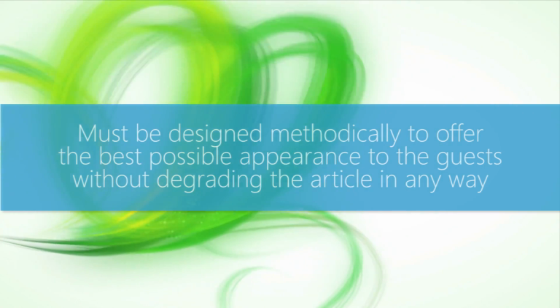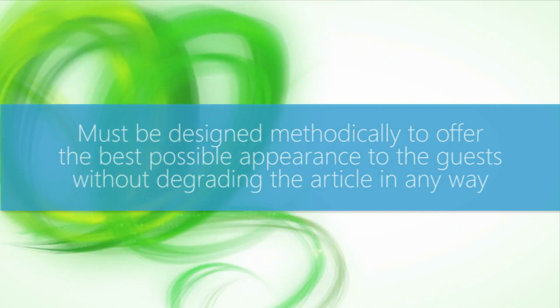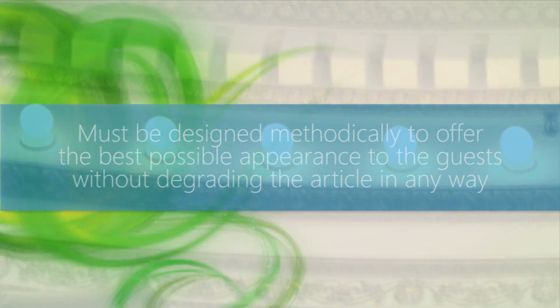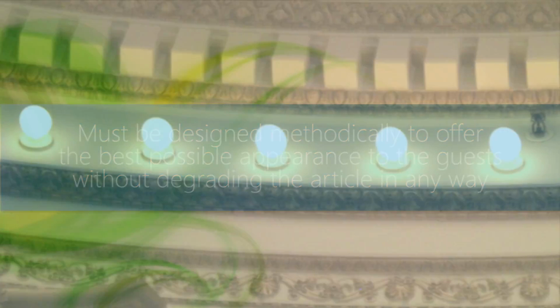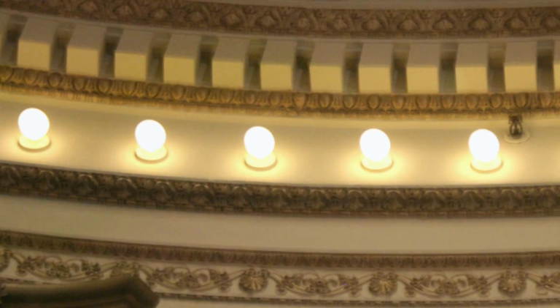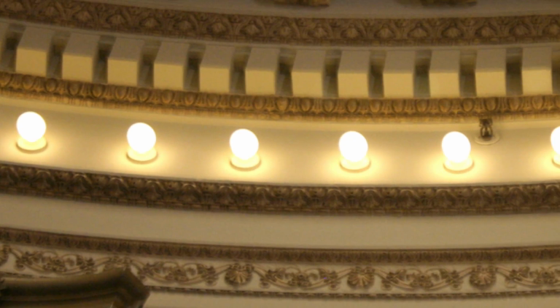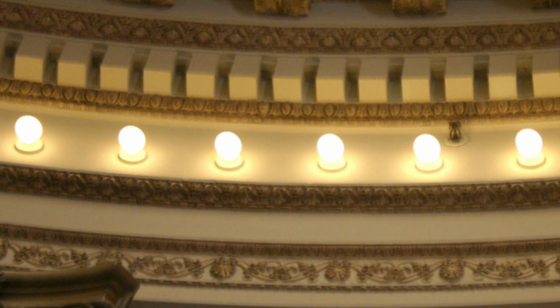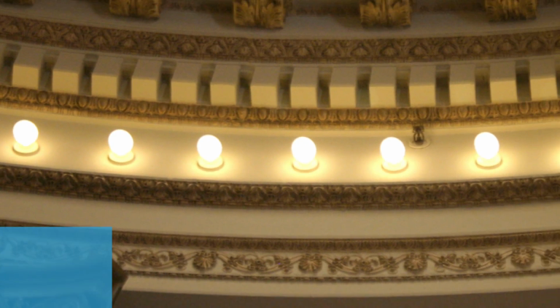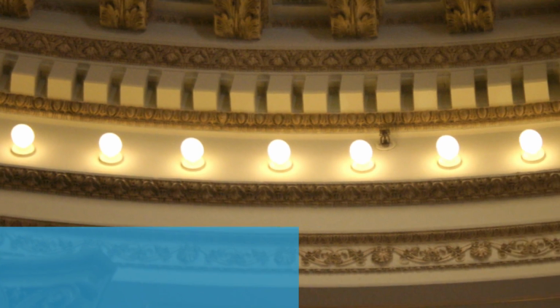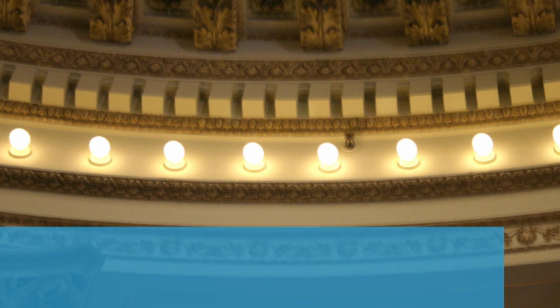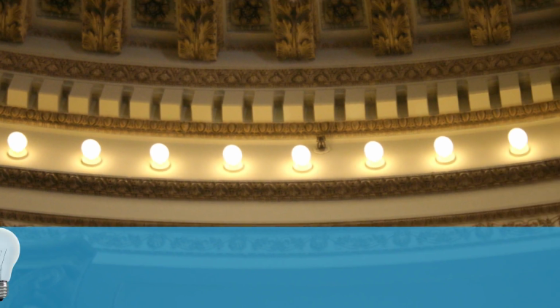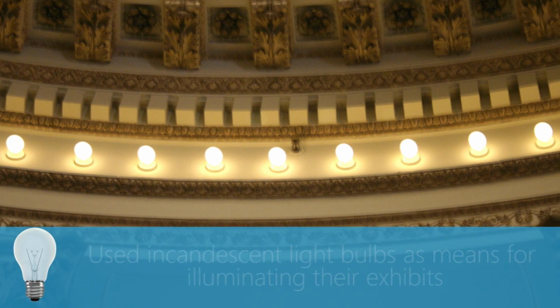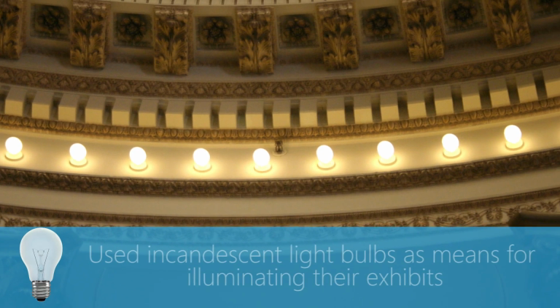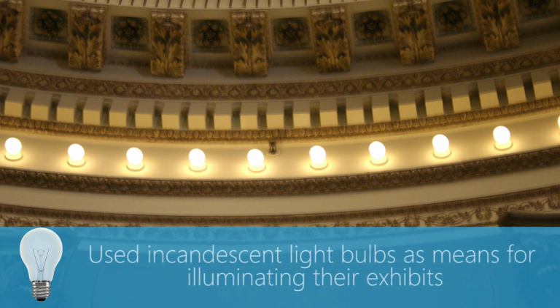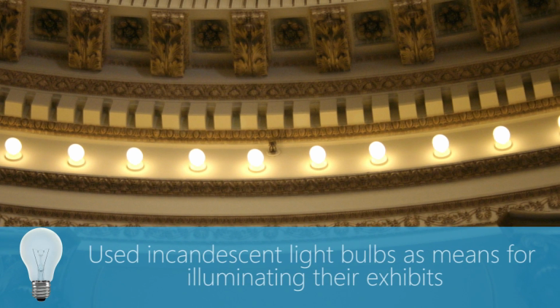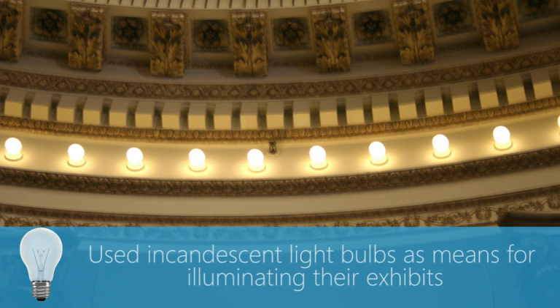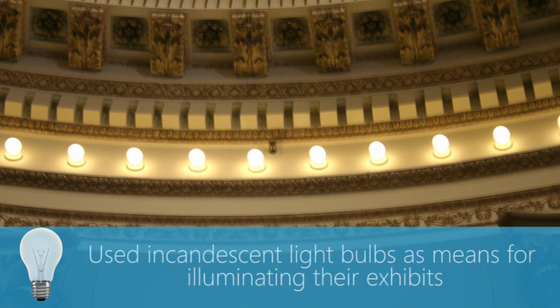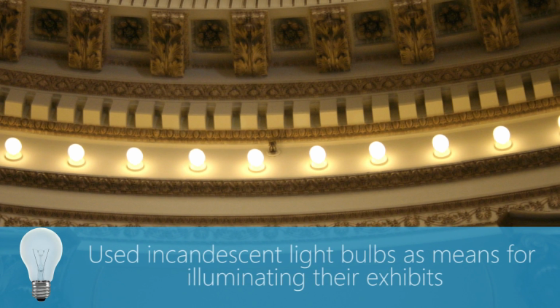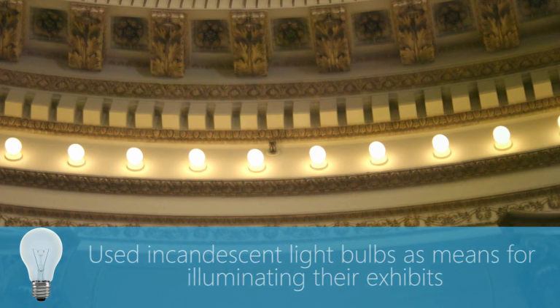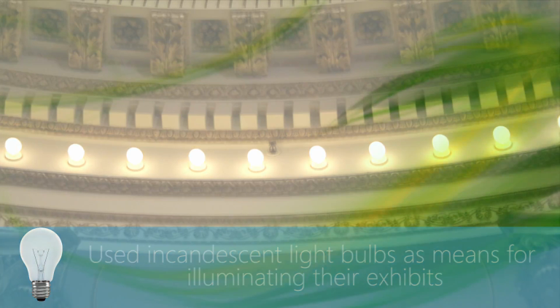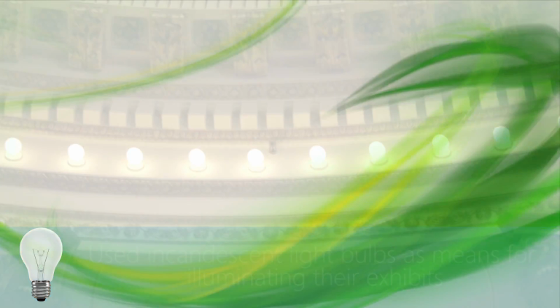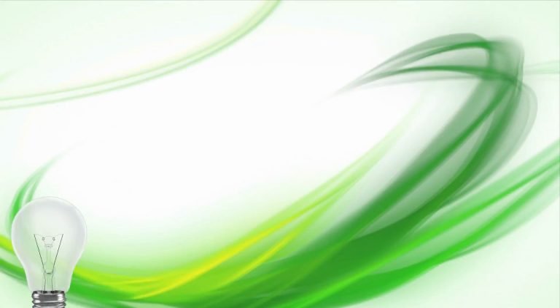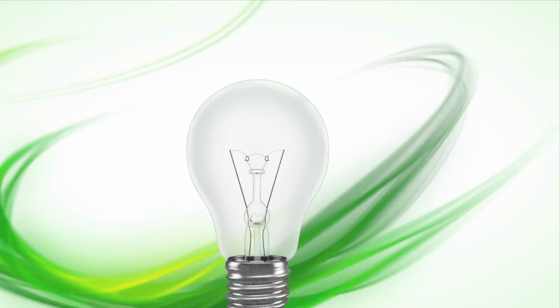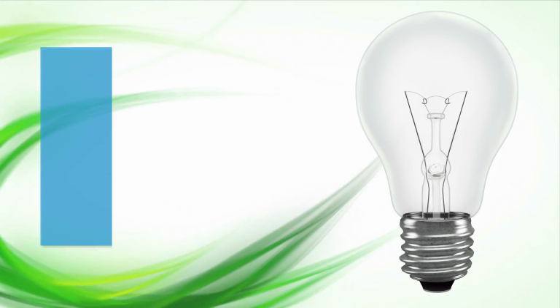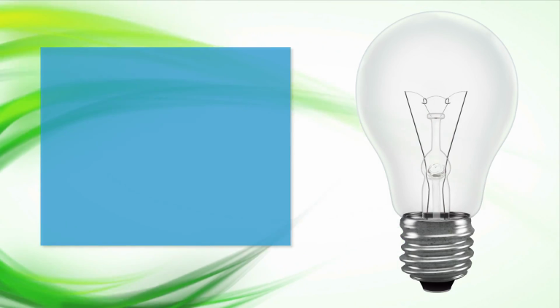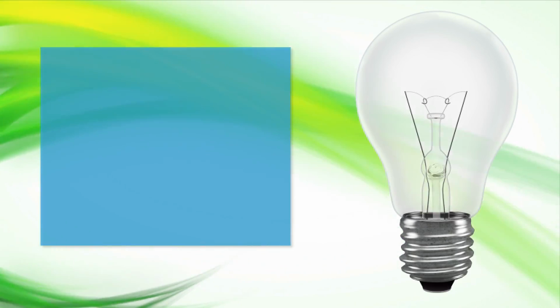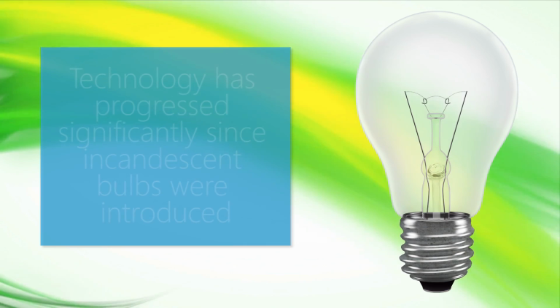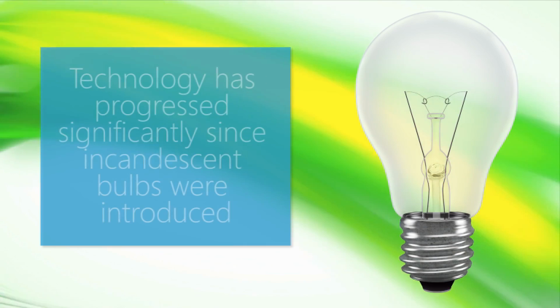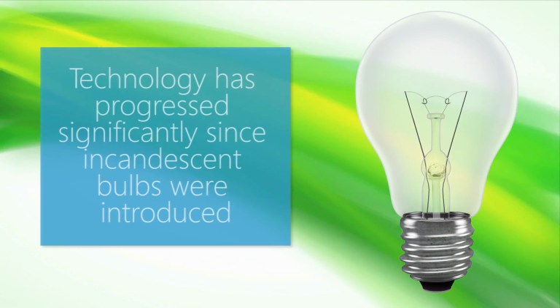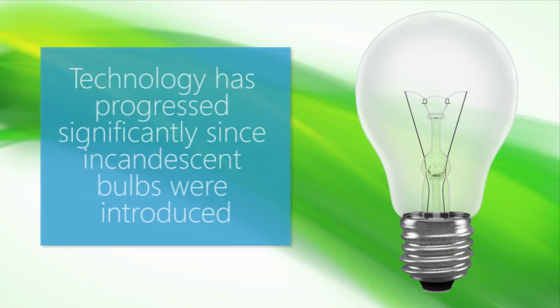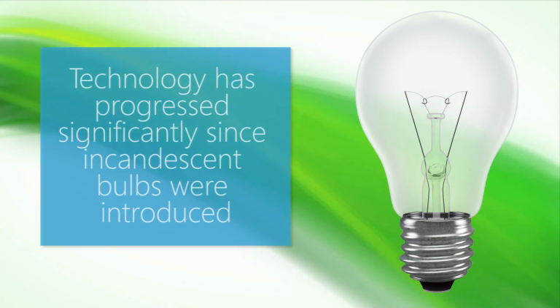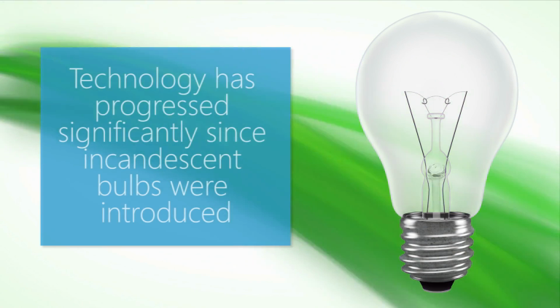Historically, museums and galleries have used incandescent light bulbs as a means for illuminating their exhibits. However, technology has progressed significantly since incandescent bulbs were introduced.